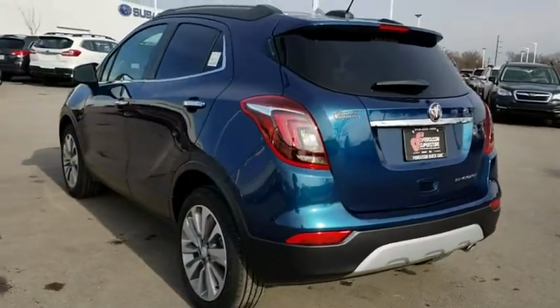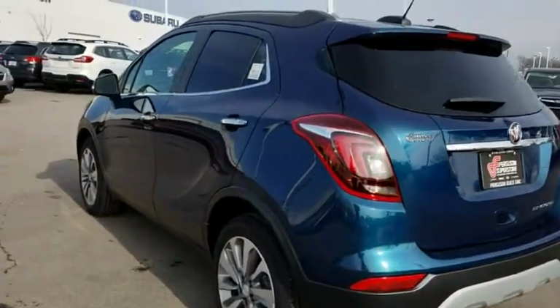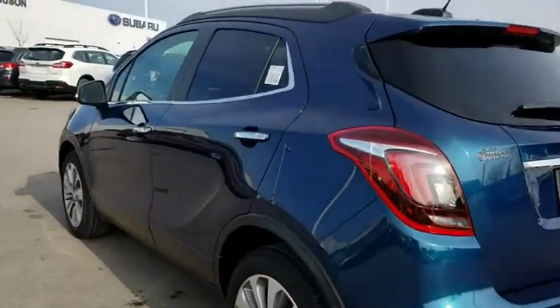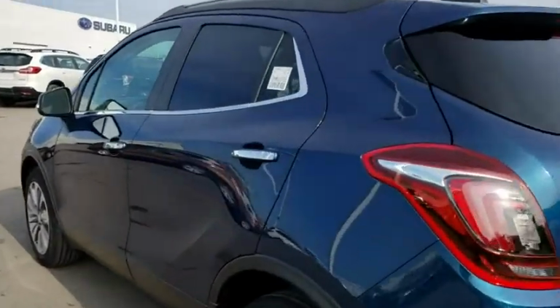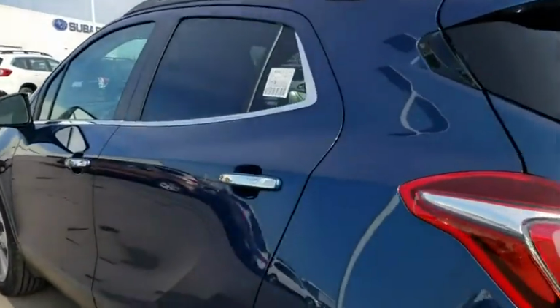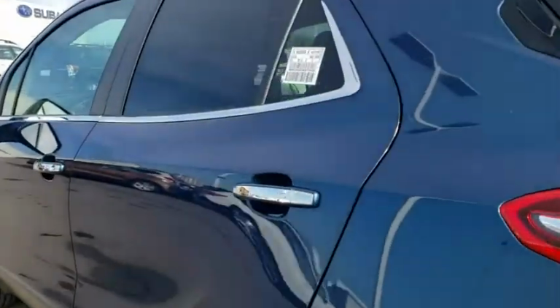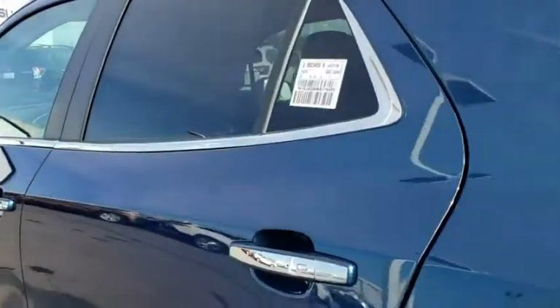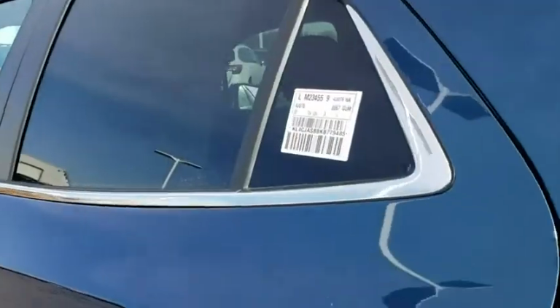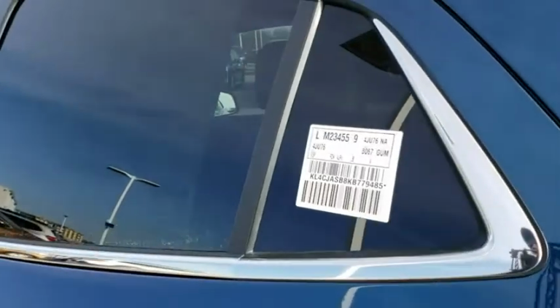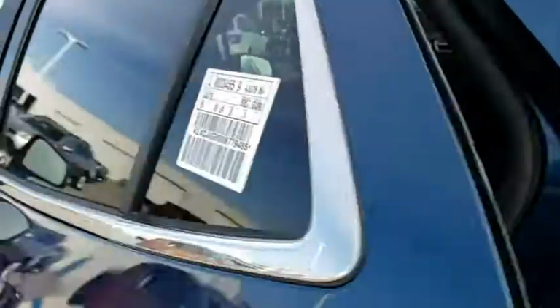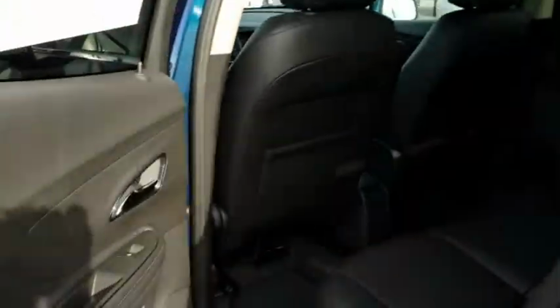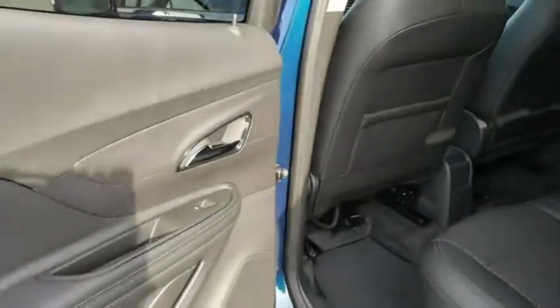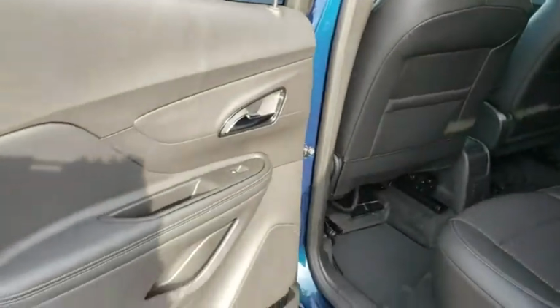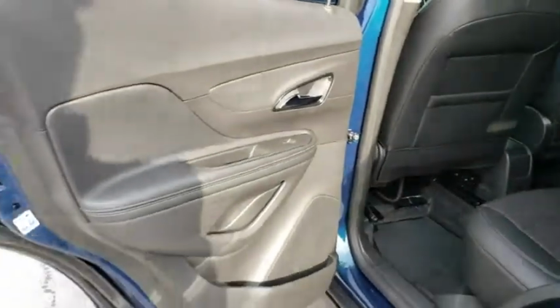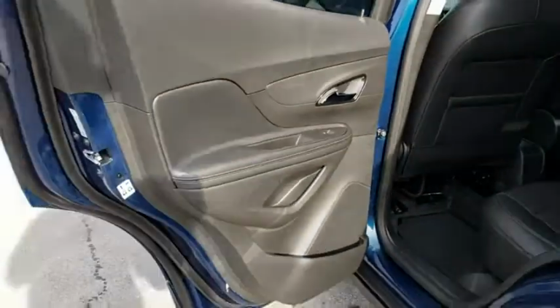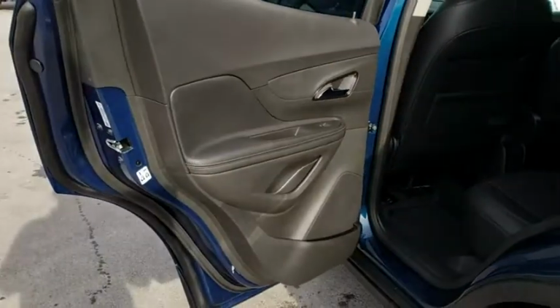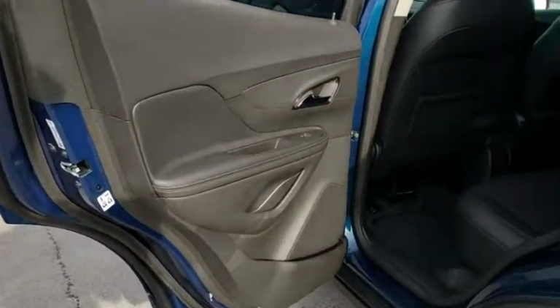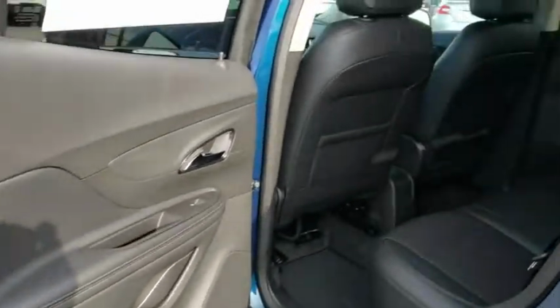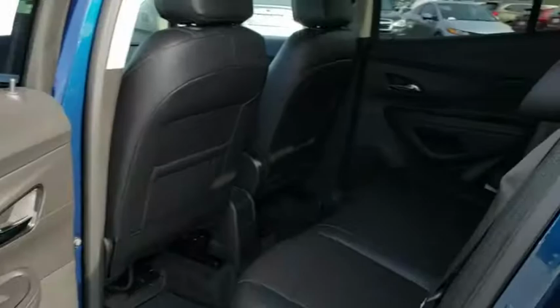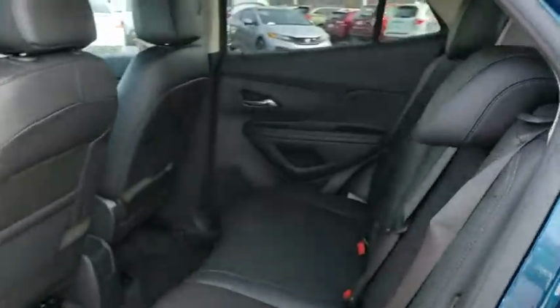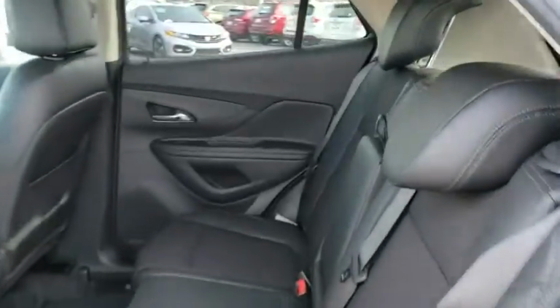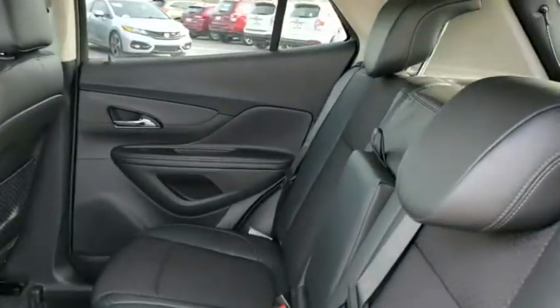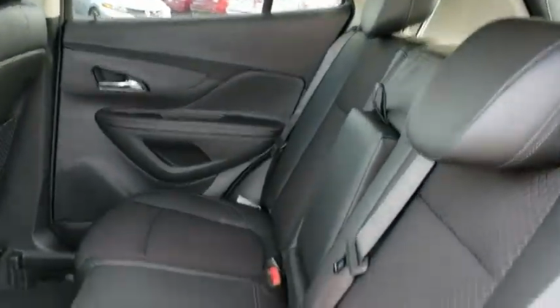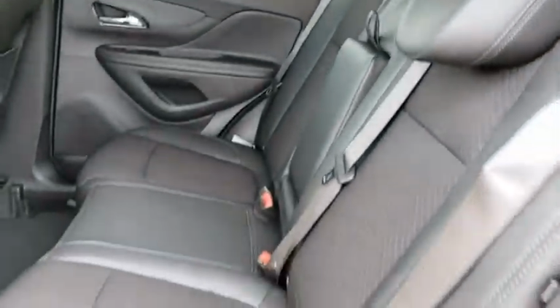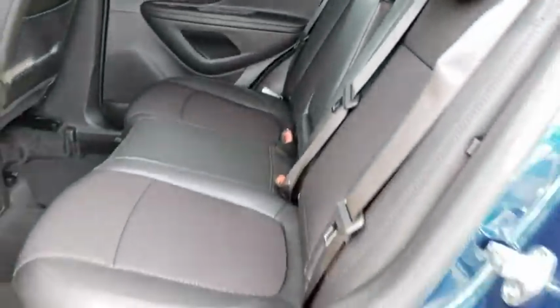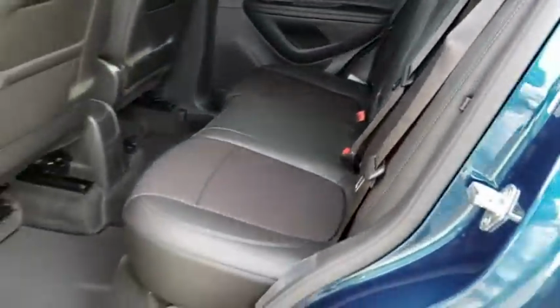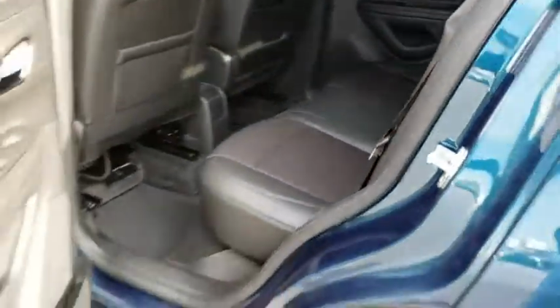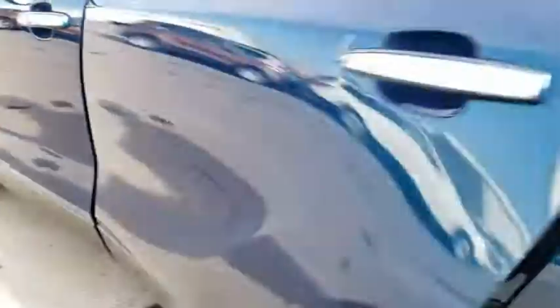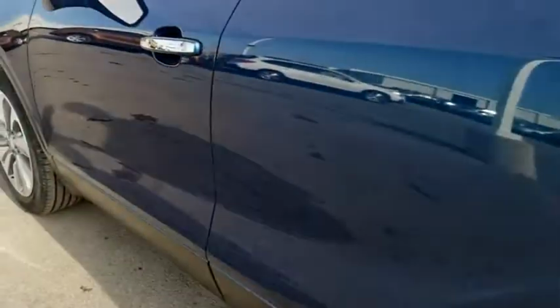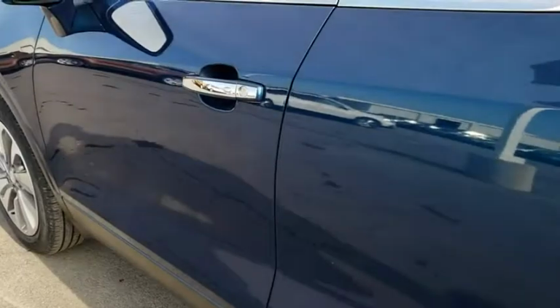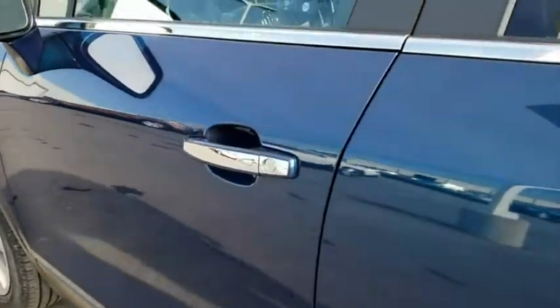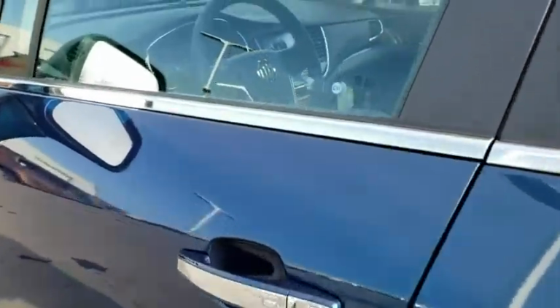Bluetooth, leather wrapped steering wheel, power steering, adjustable steering wheel, aluminum wheels, floor mats, cruise control, keyless start, four-wheel disc brakes, AM FM stereo radio, rear defrost, front wheel drive. Come take a test drive today.